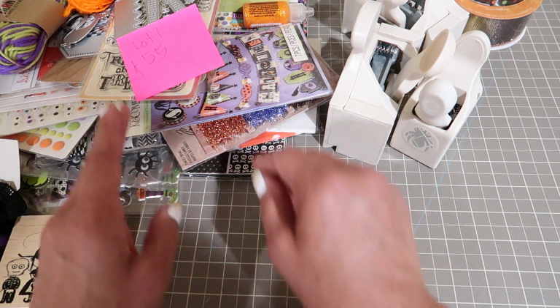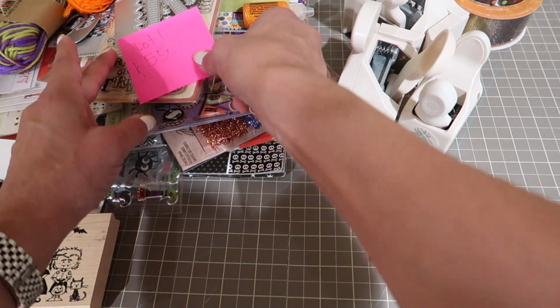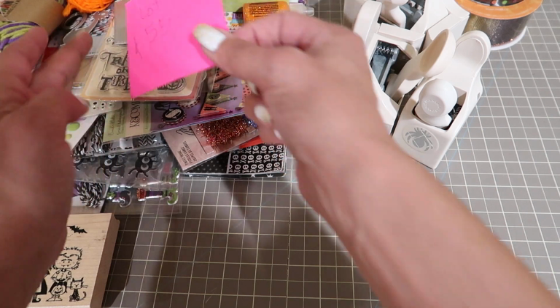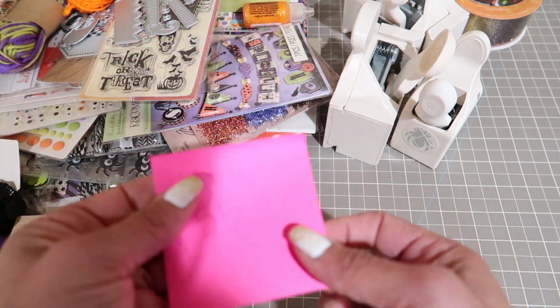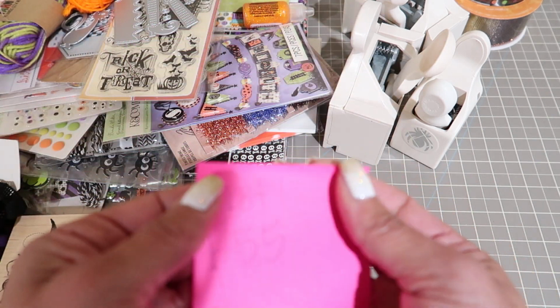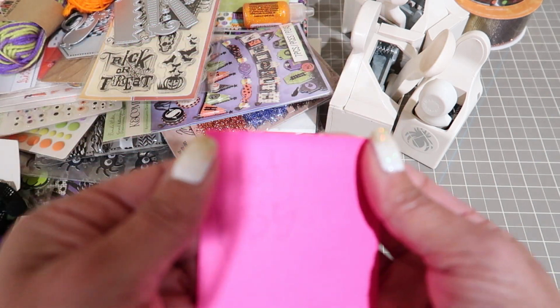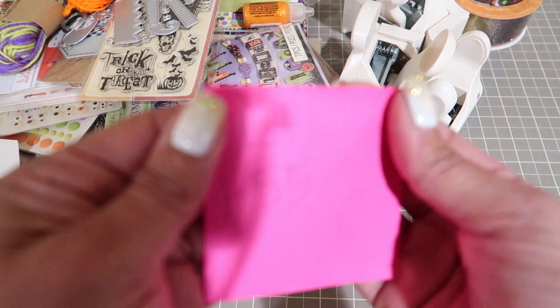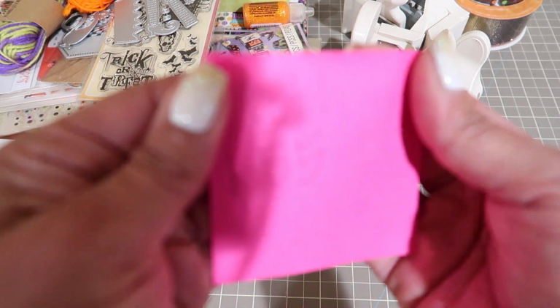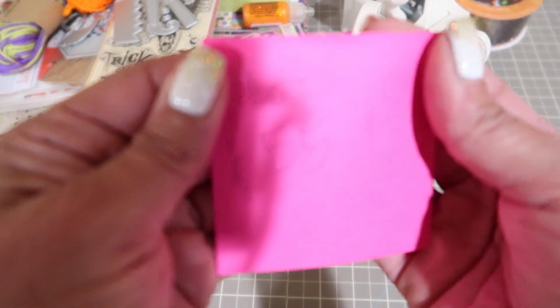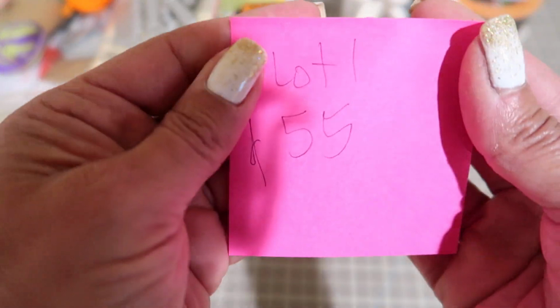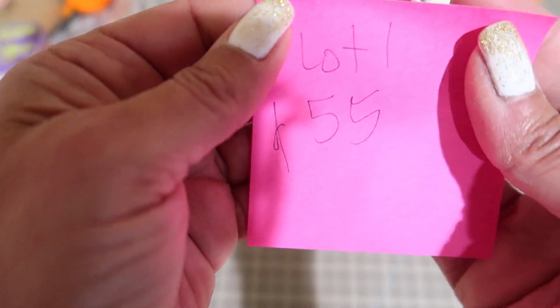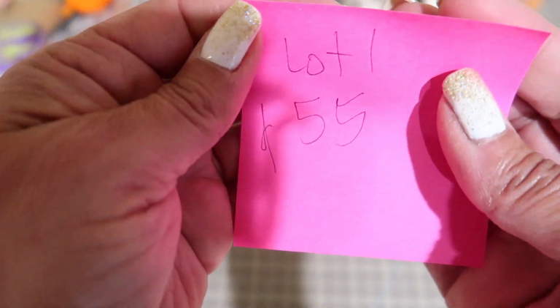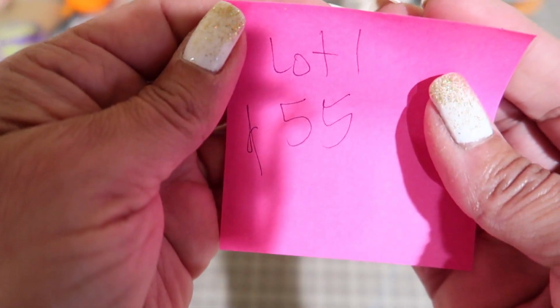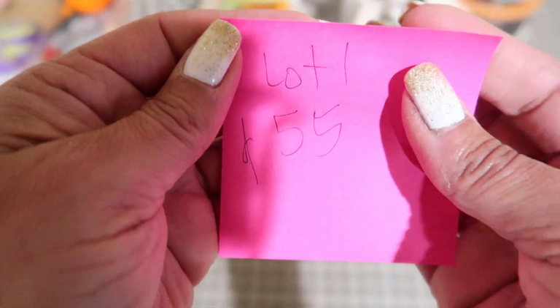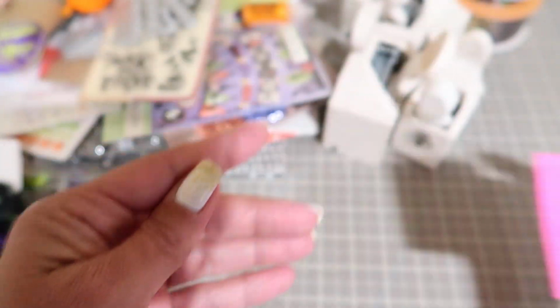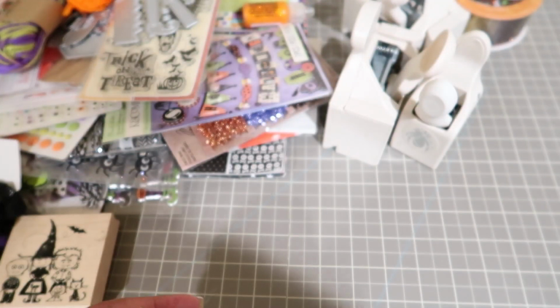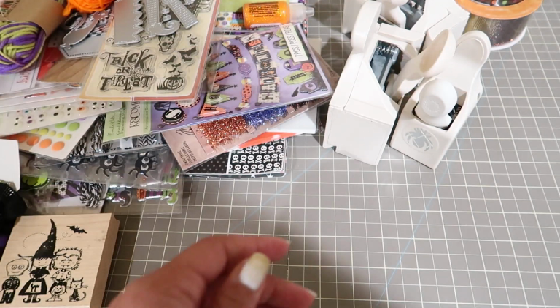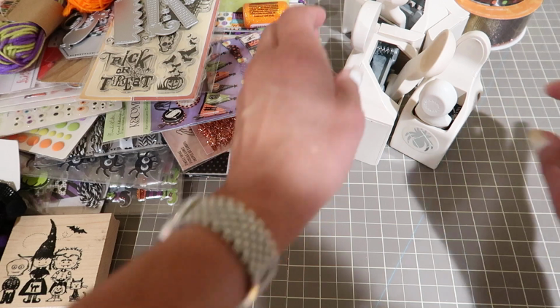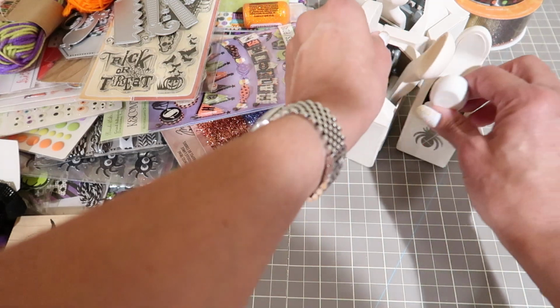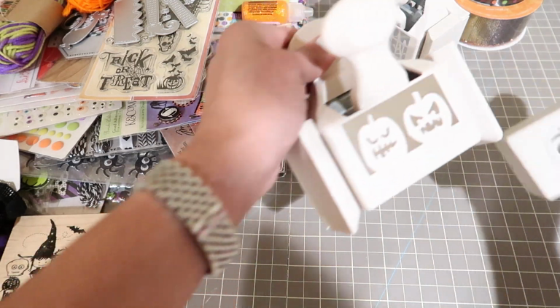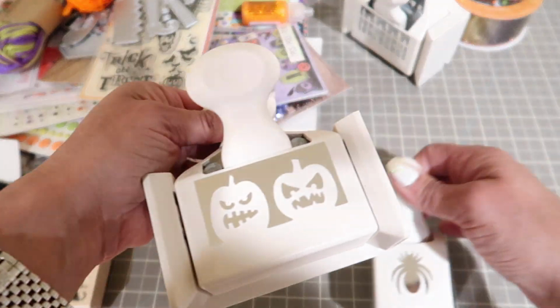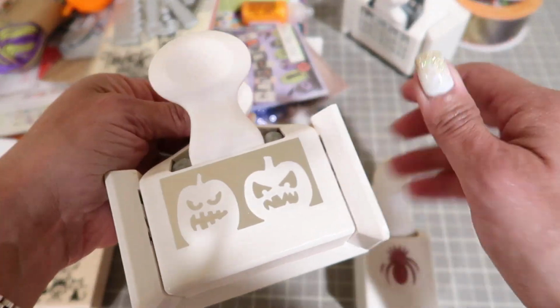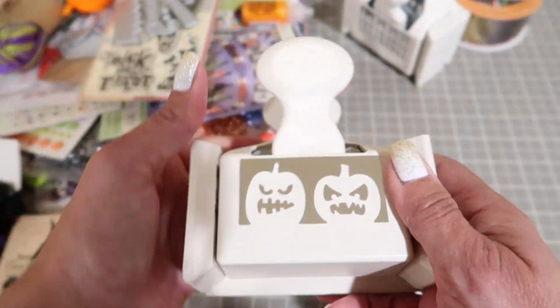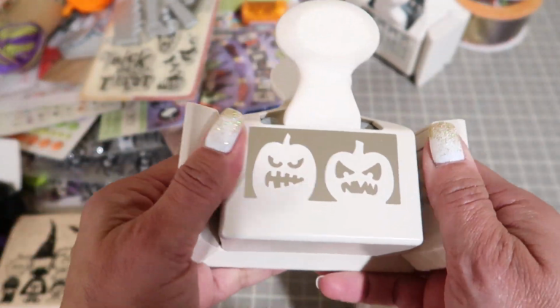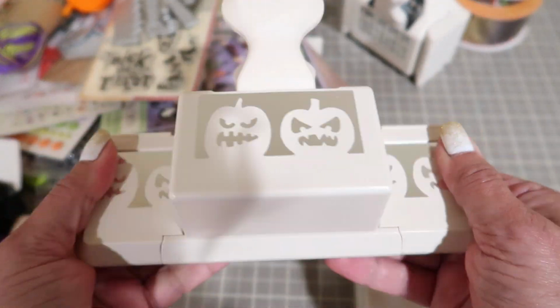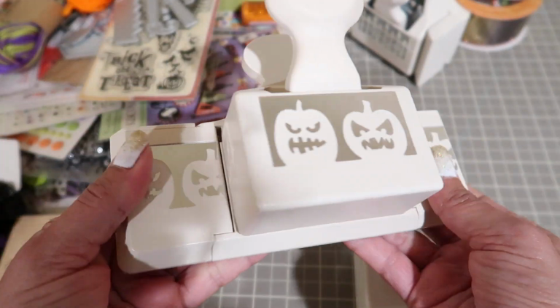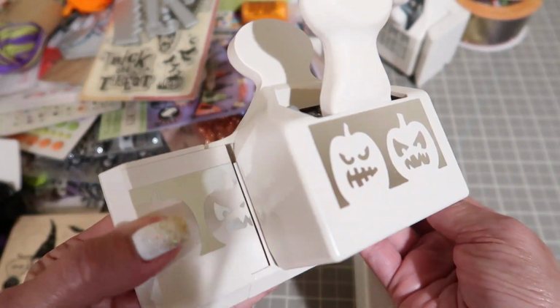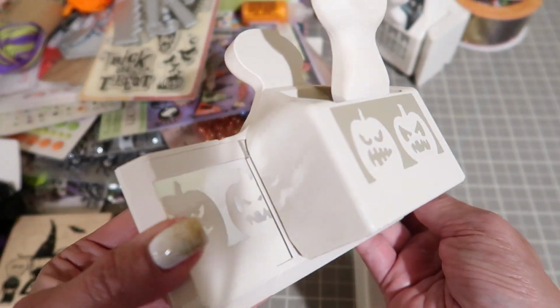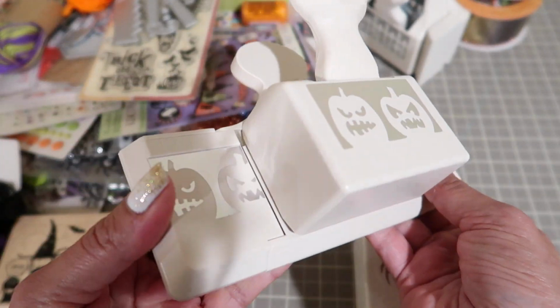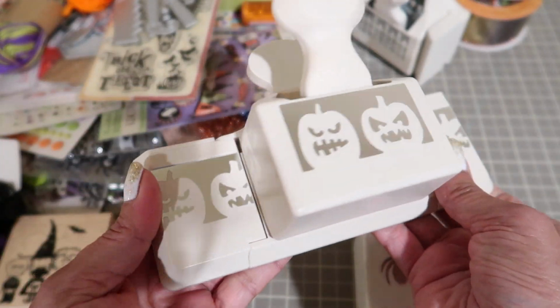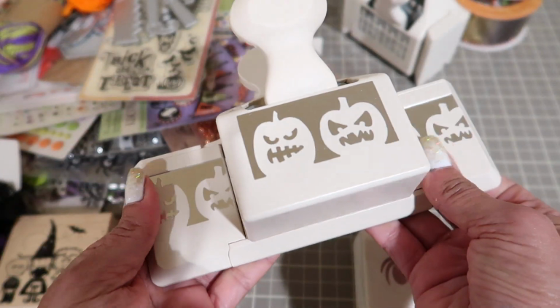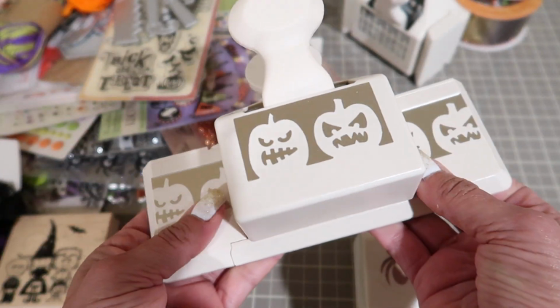It is just one lot. It's $55 shipped and you're going to get this deep edge punch by Martha Stewart.